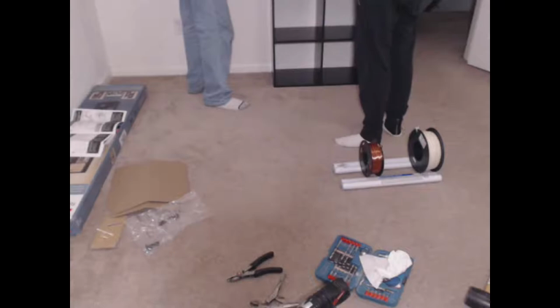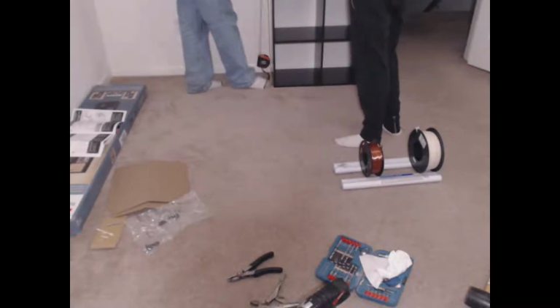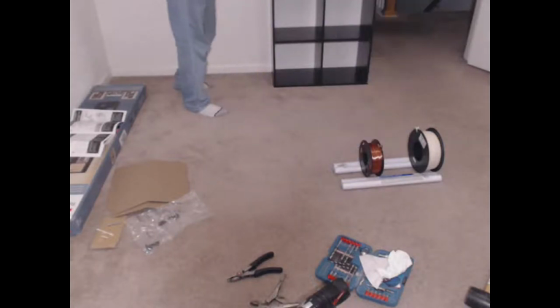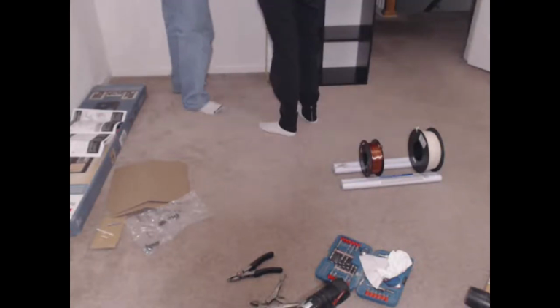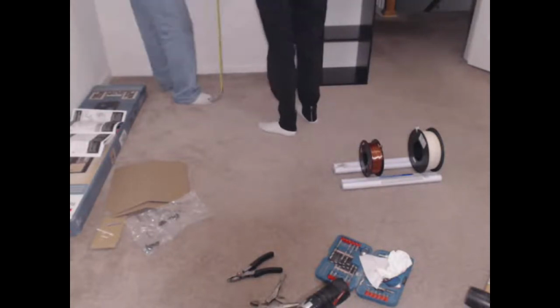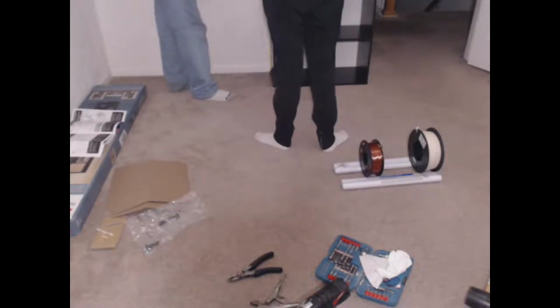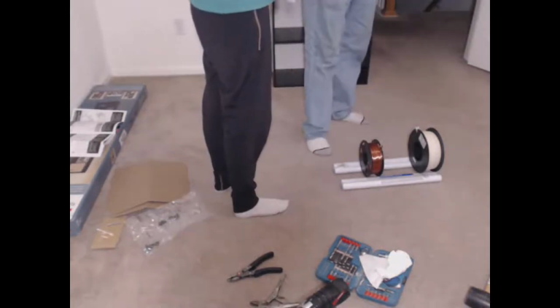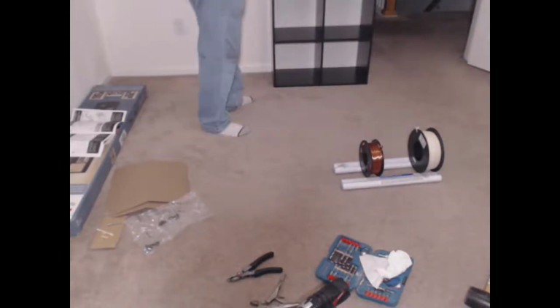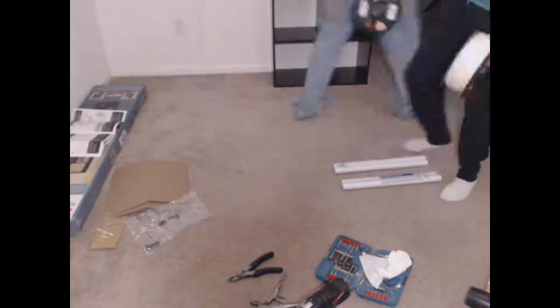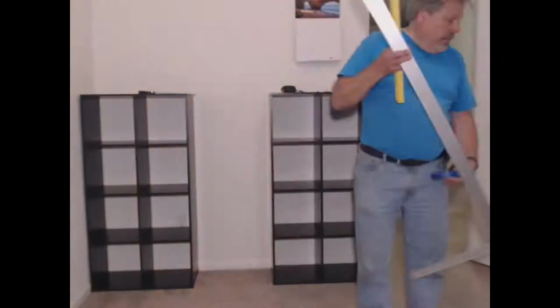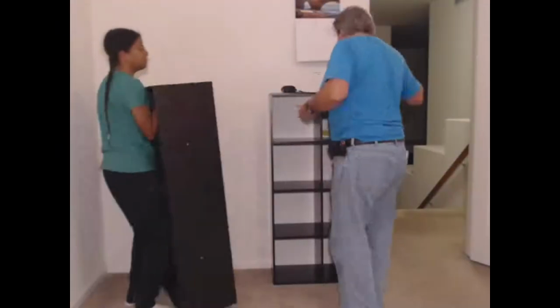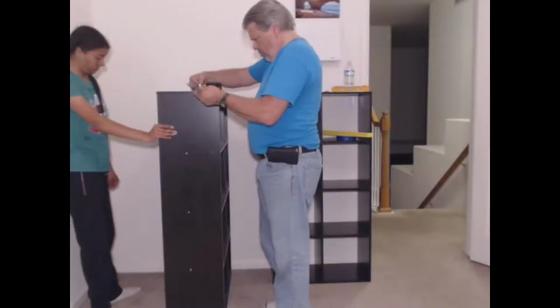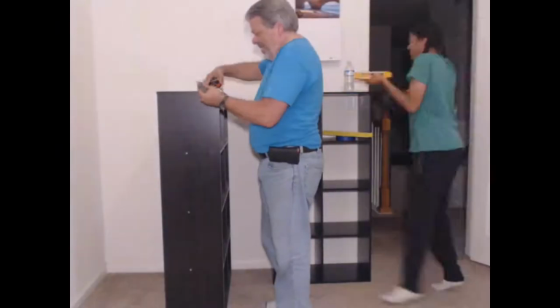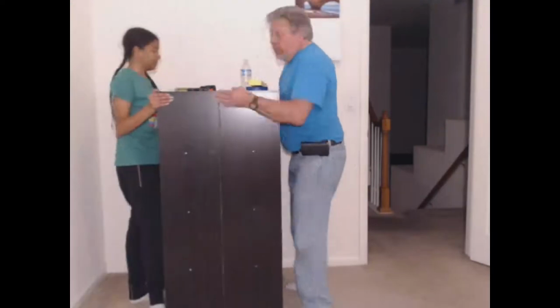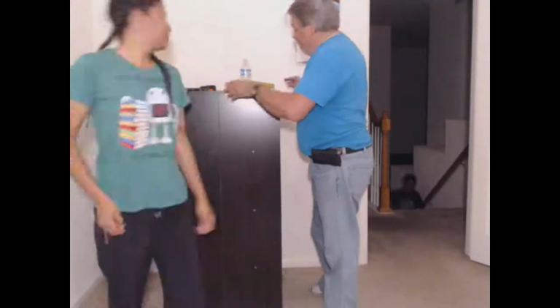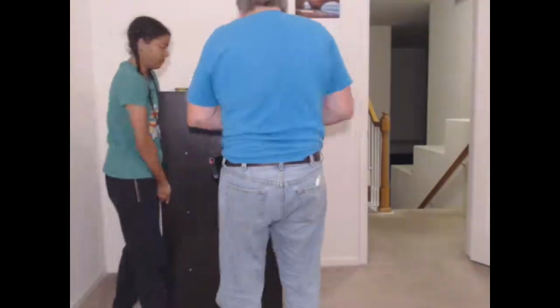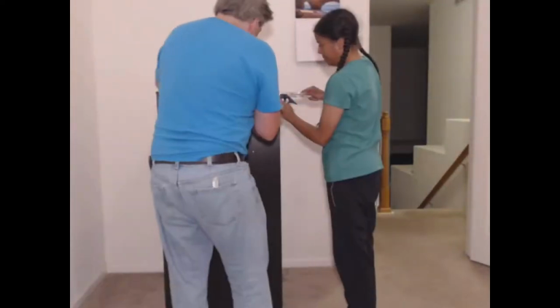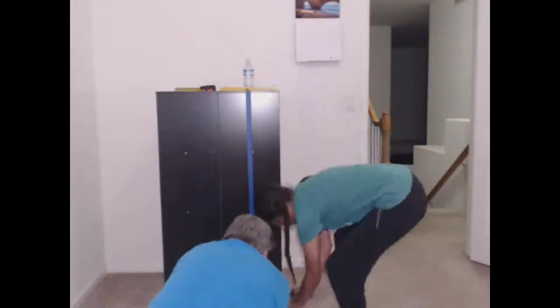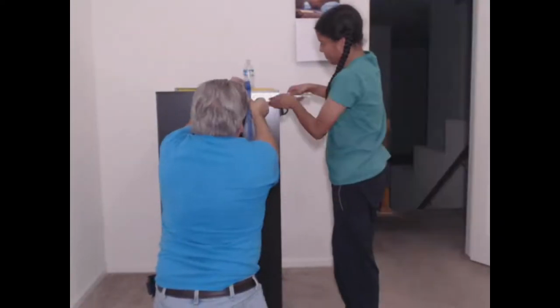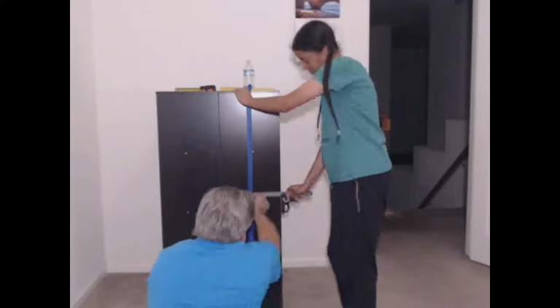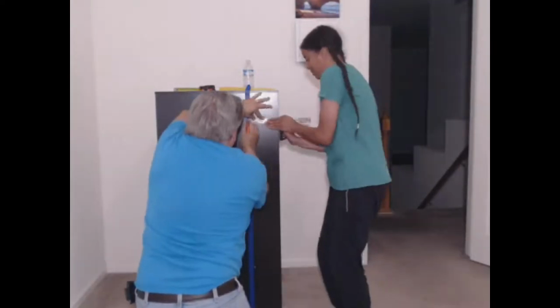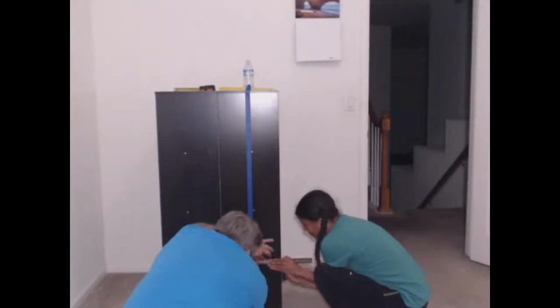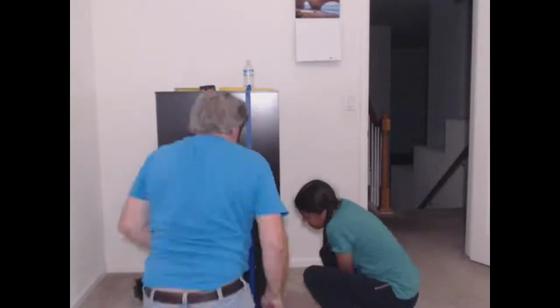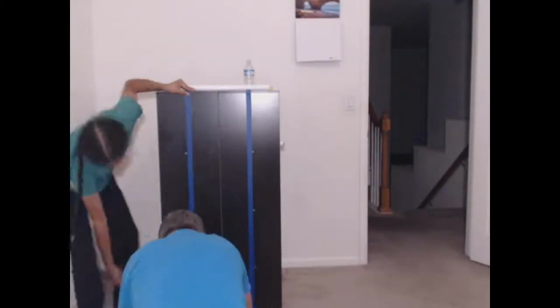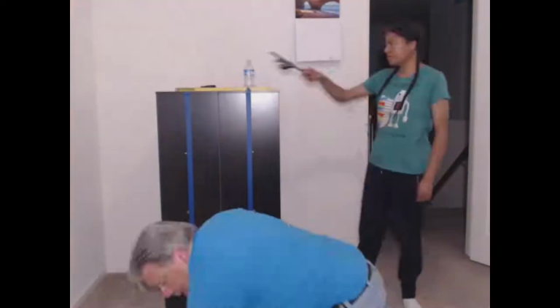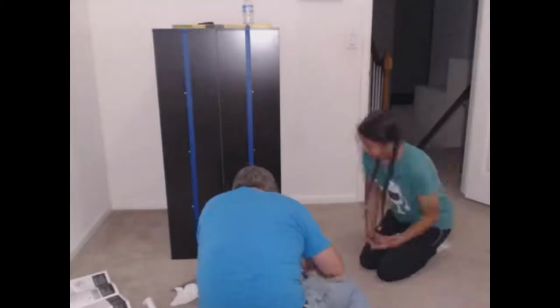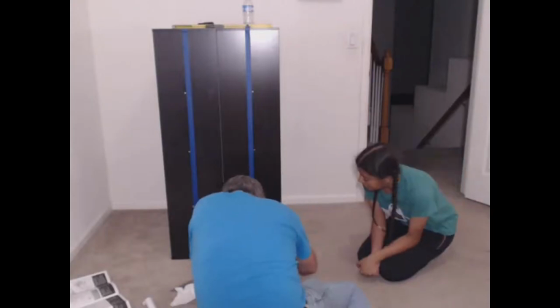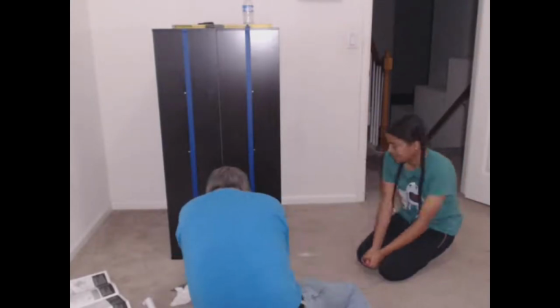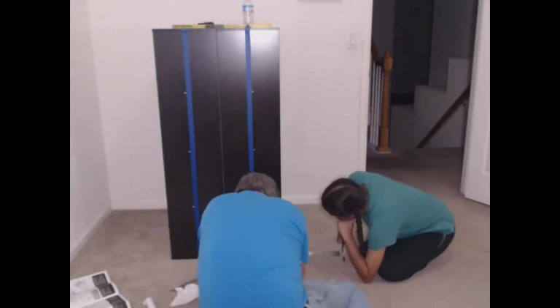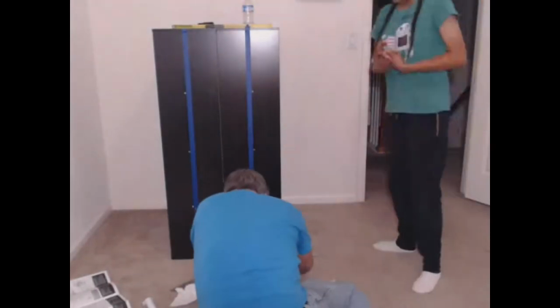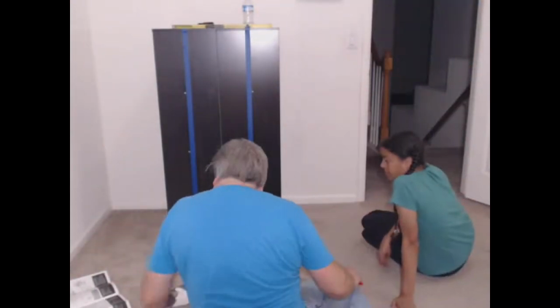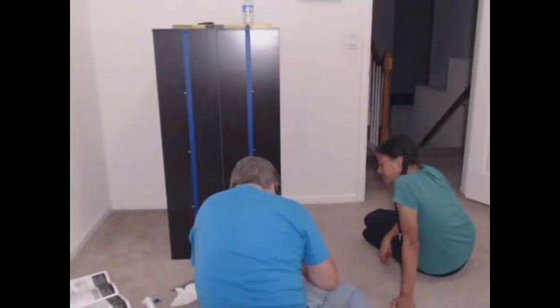It took us 2 hours and 50 minutes to build the first shelf. Since you saw us build and struggle through the first one, there's no need to watch us build the second one. The second one only took us 1 hour and 30 minutes to build.